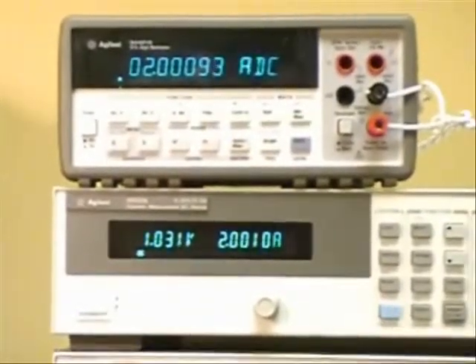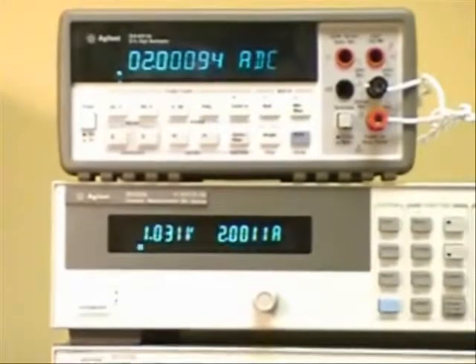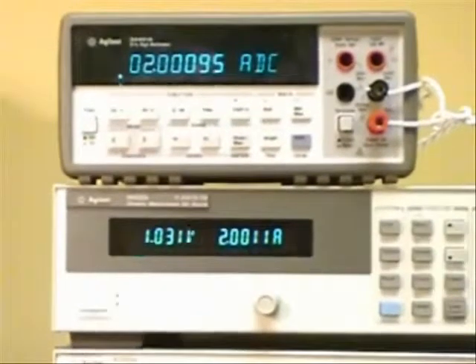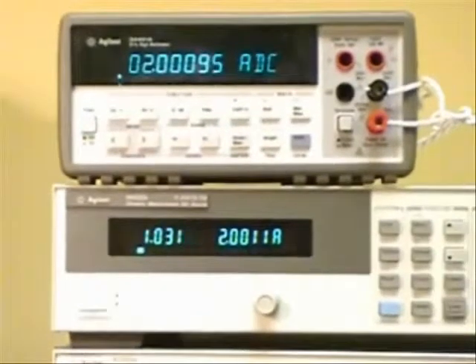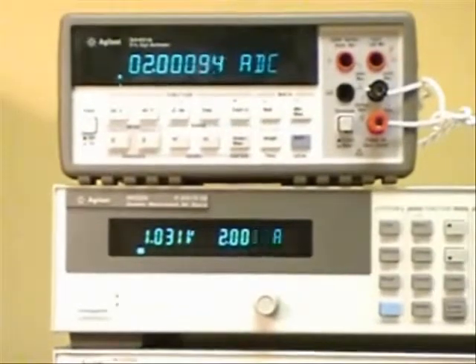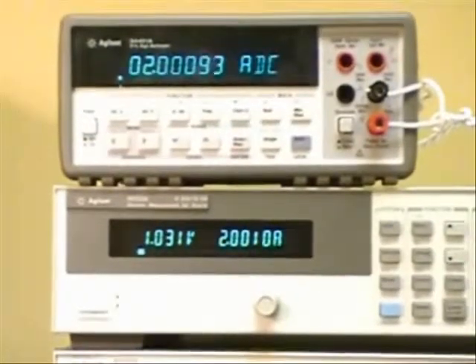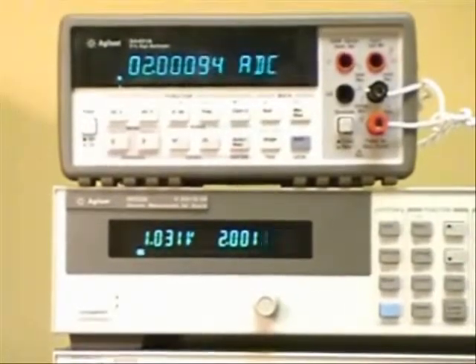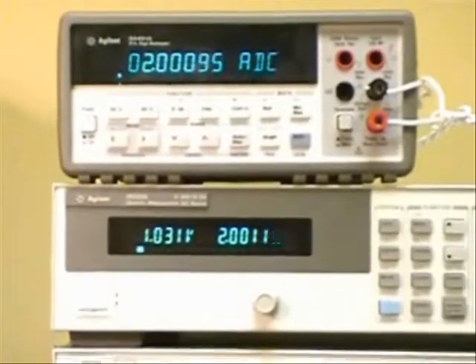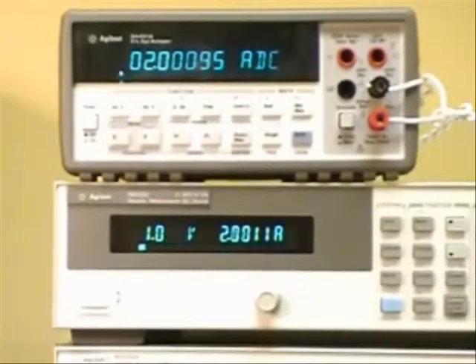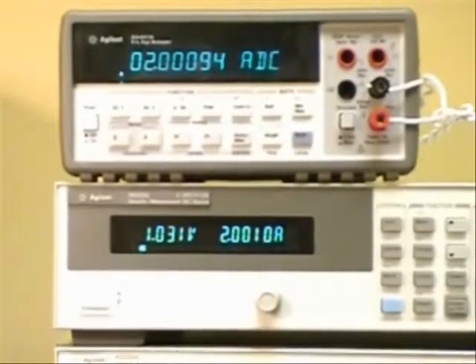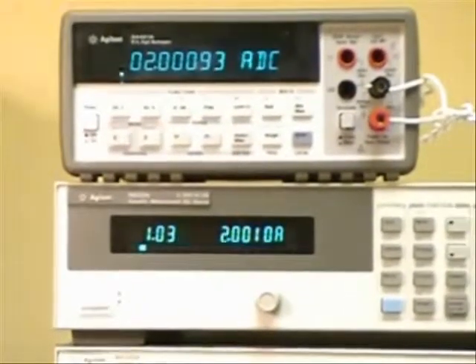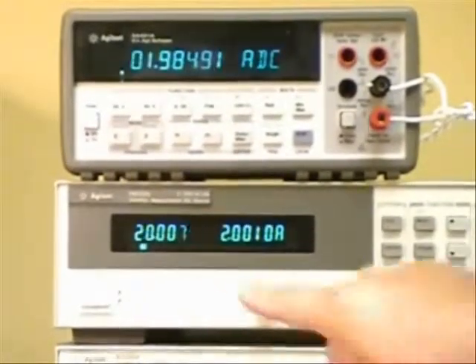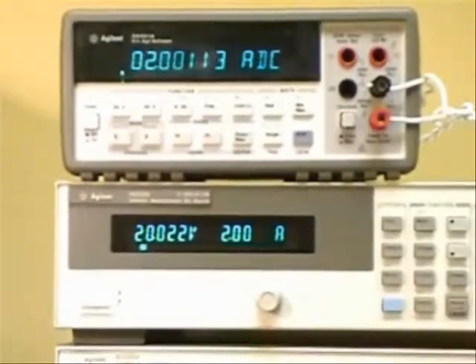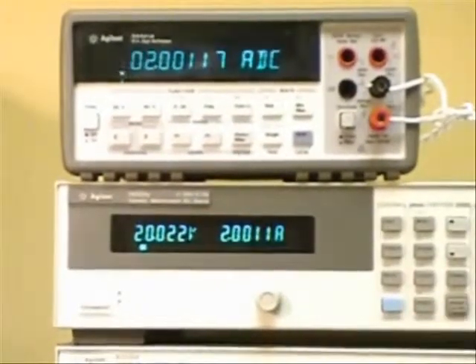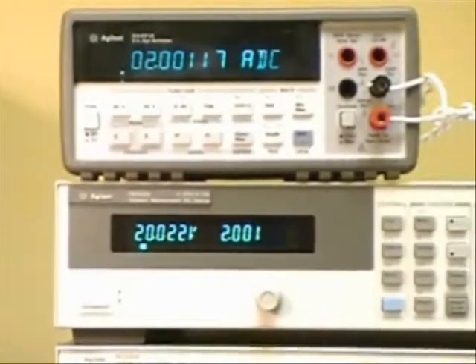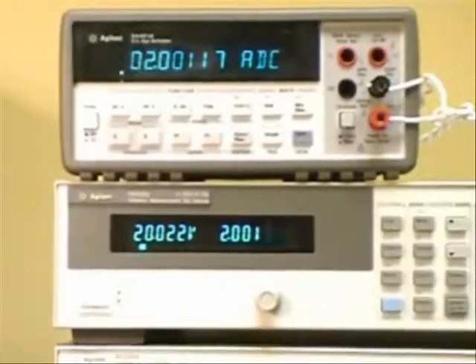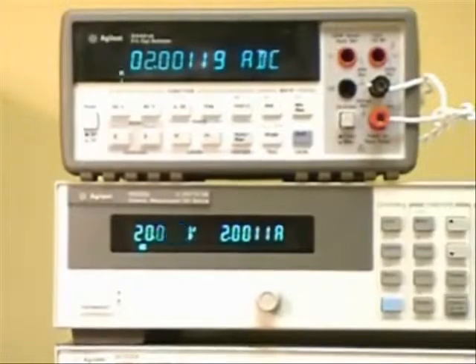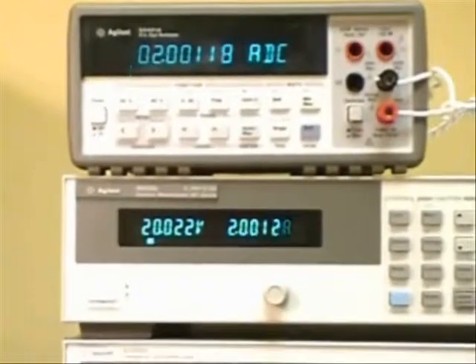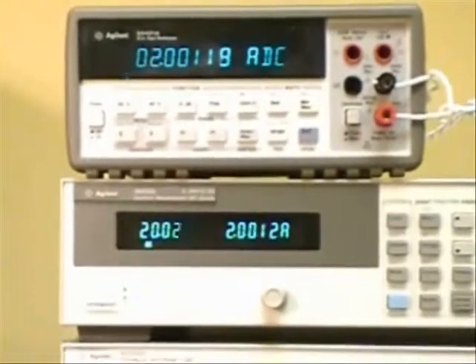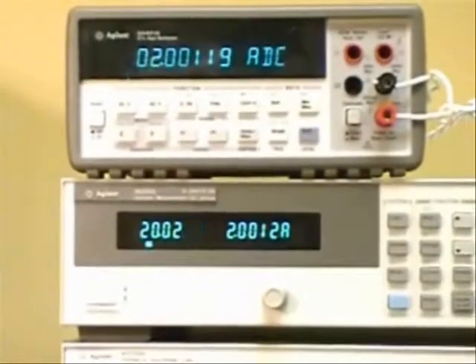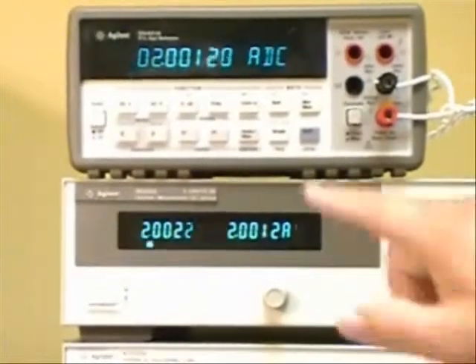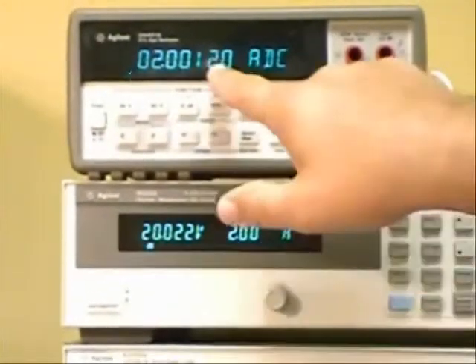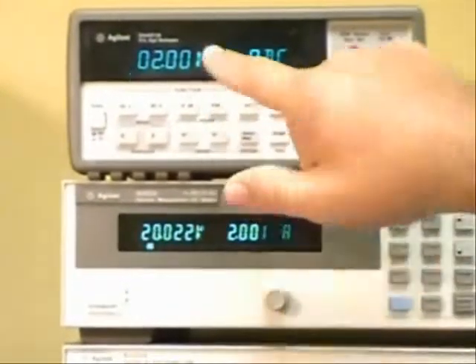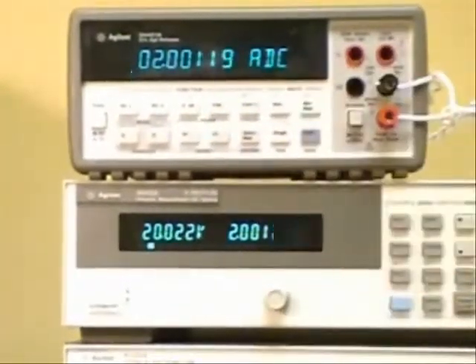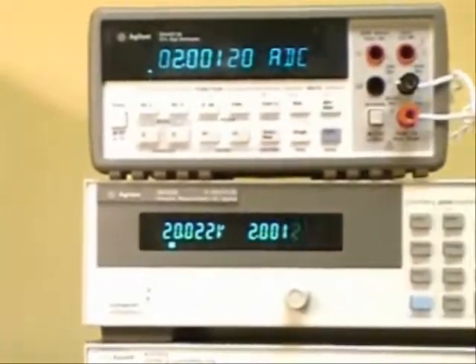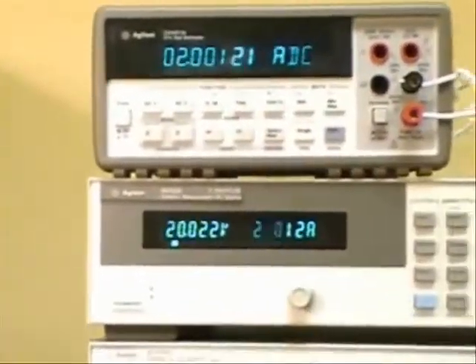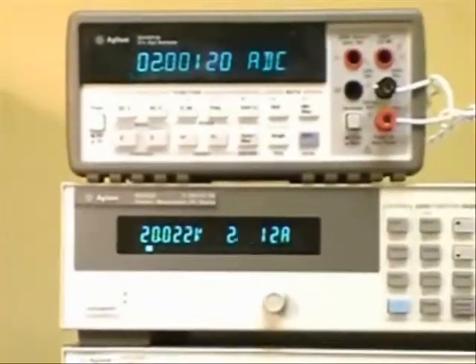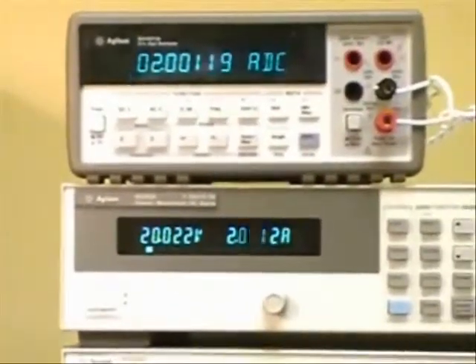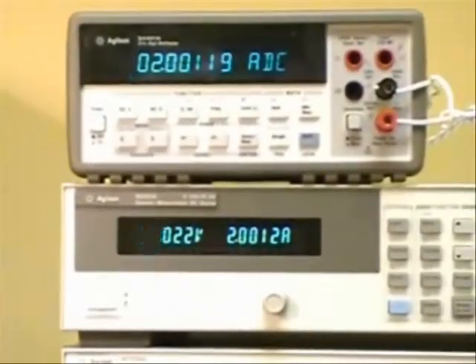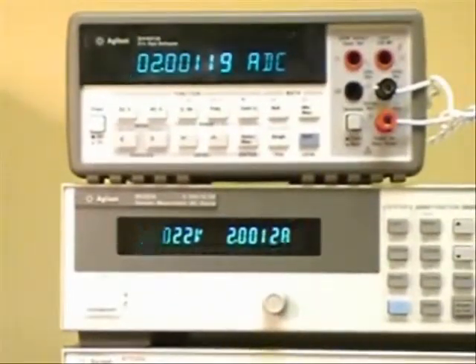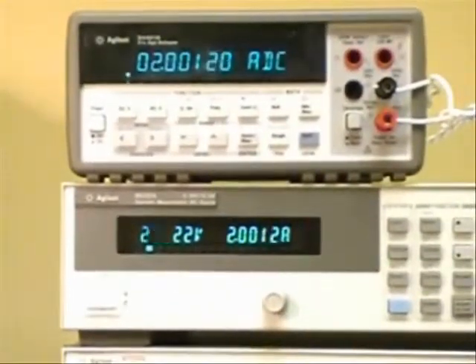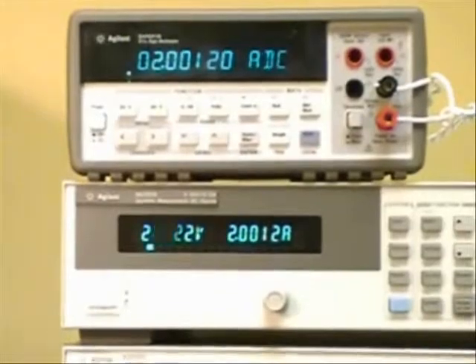Now if I set the electronic load so that it allows the power supply to go up to 20 volts in CC mode at 2 amps, you can see there's a slight change in the output current of about 250 microamps.